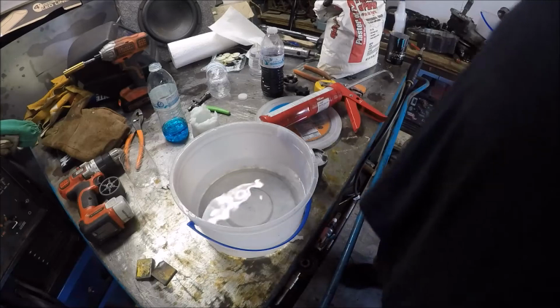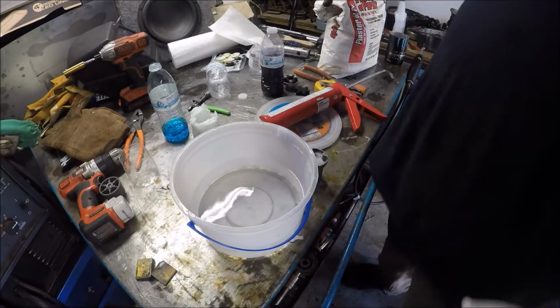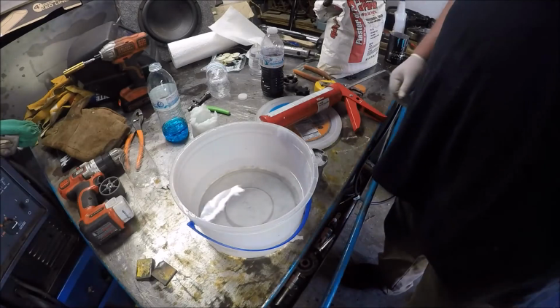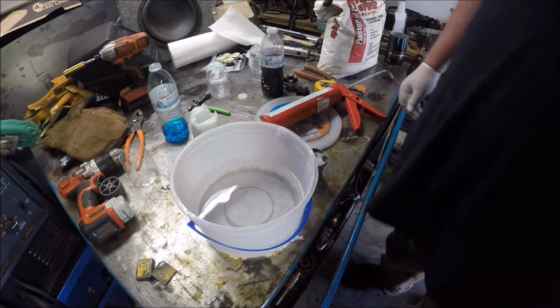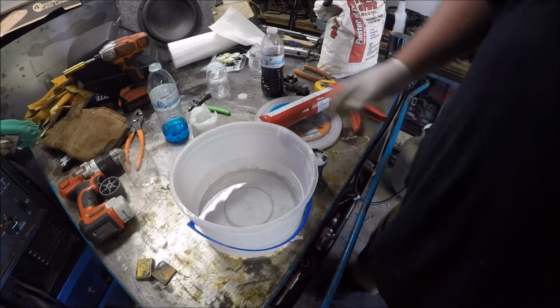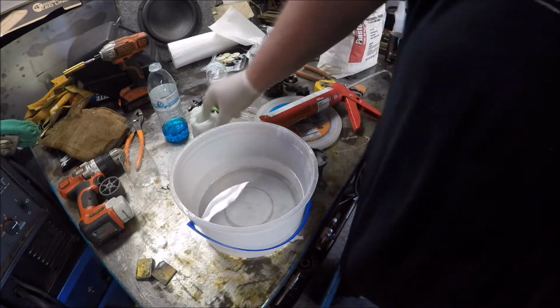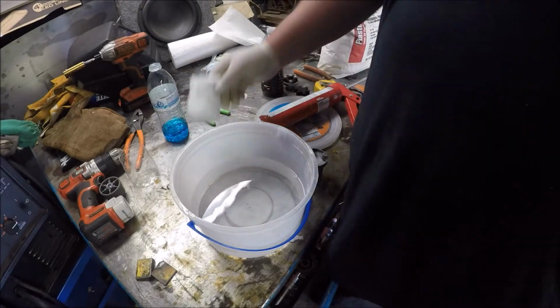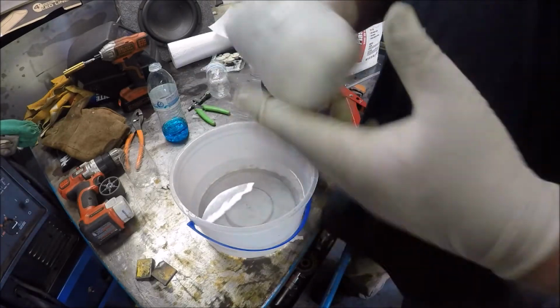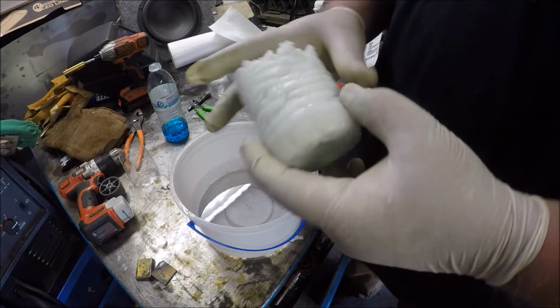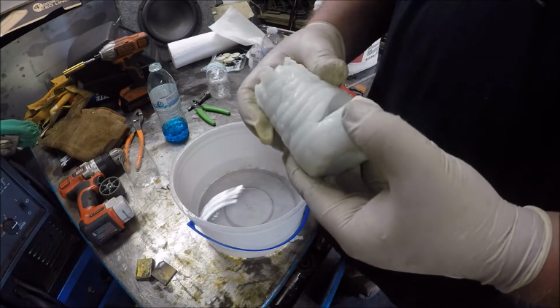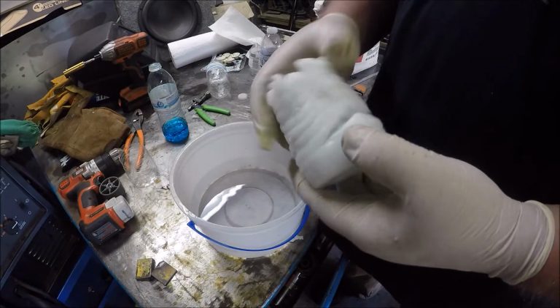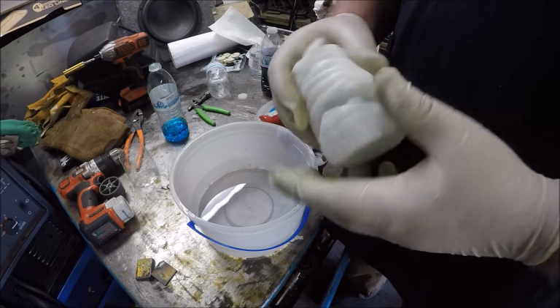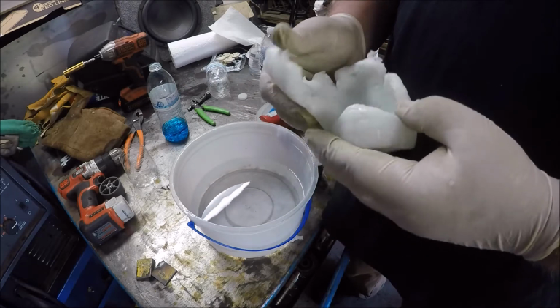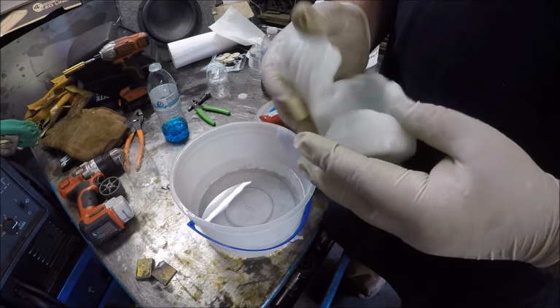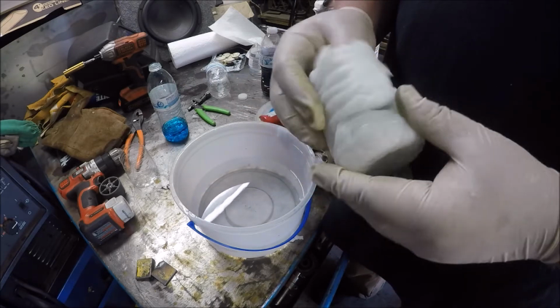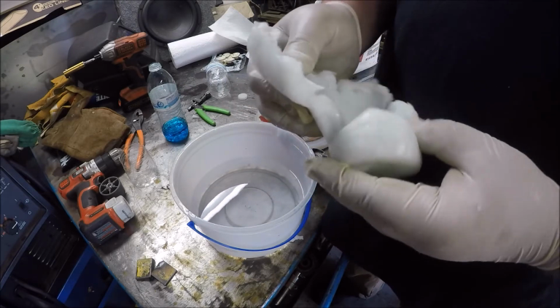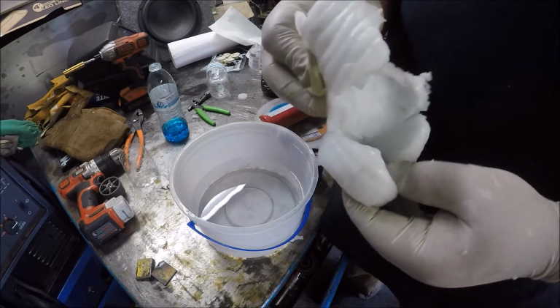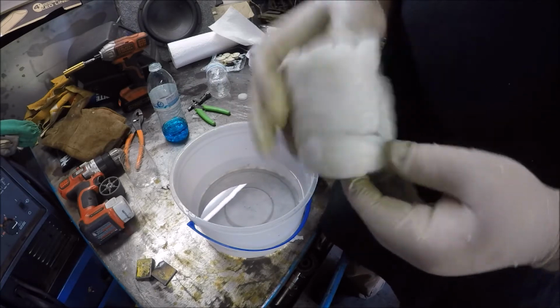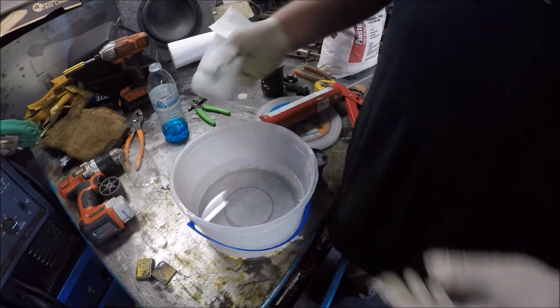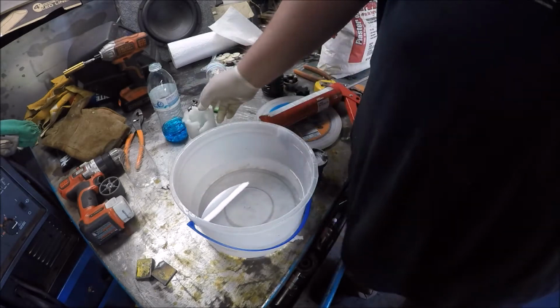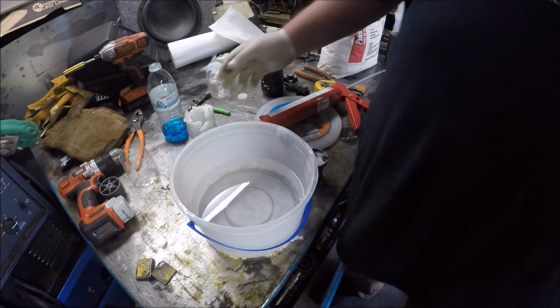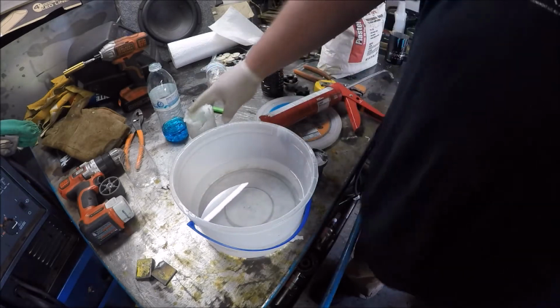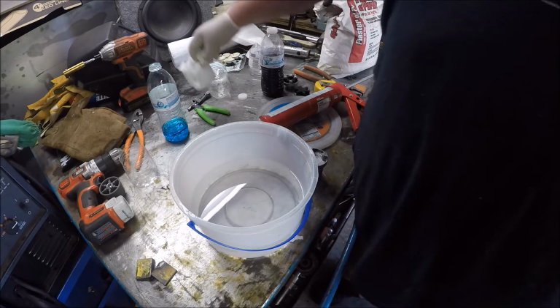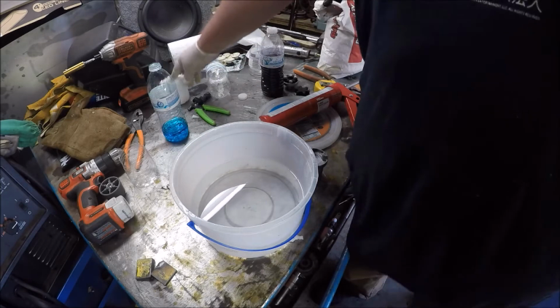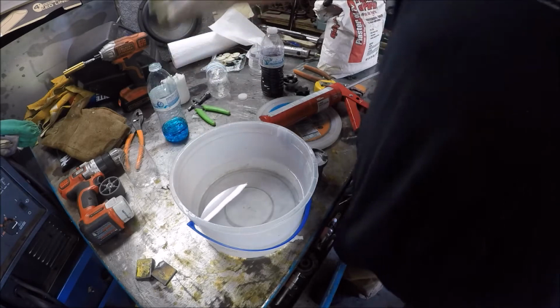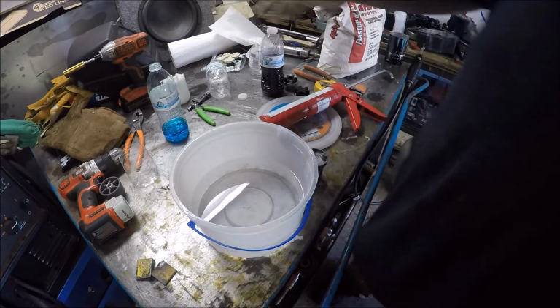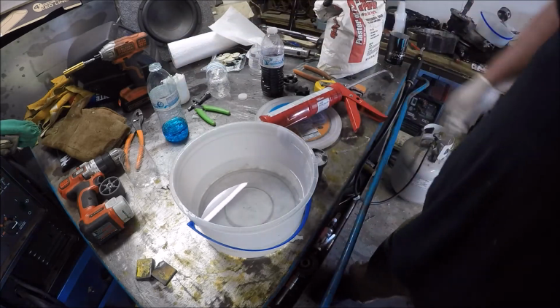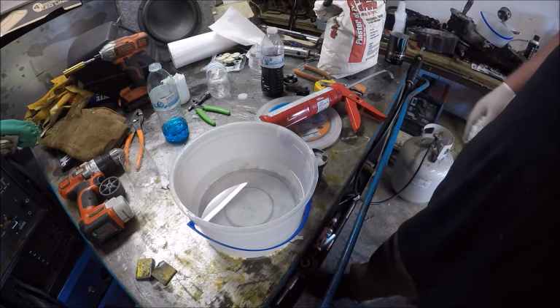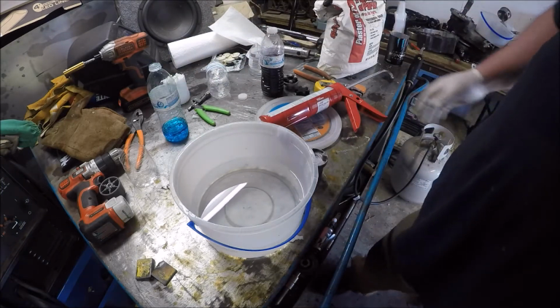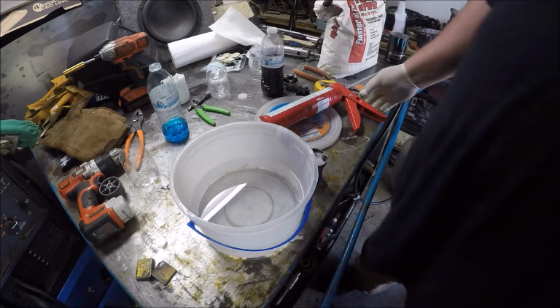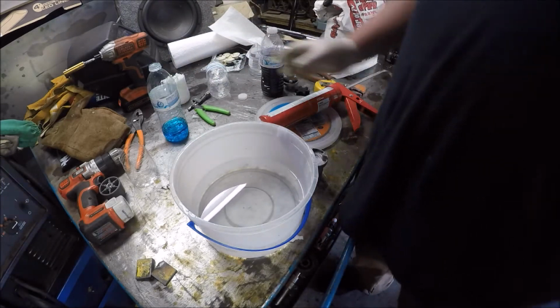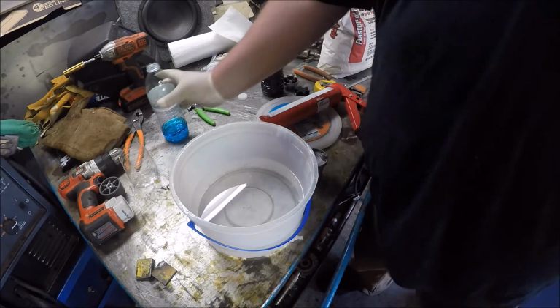Okay YouTube, what we're gonna do is make a silicone mold. This was attempt one — it did not work. I waited too long, it started working, and boy it does smell like vinegar bad.